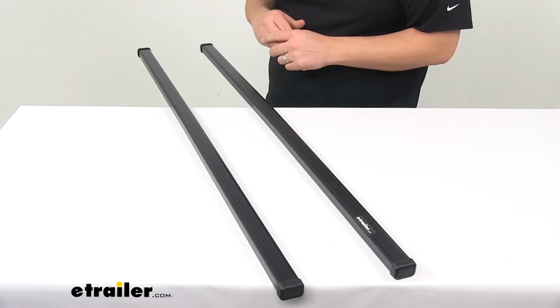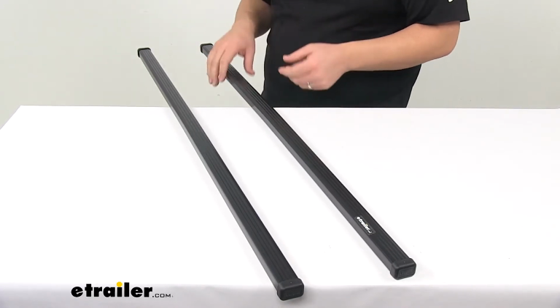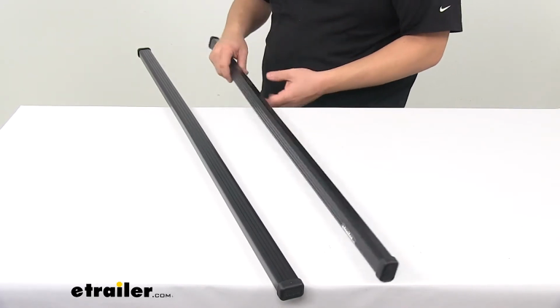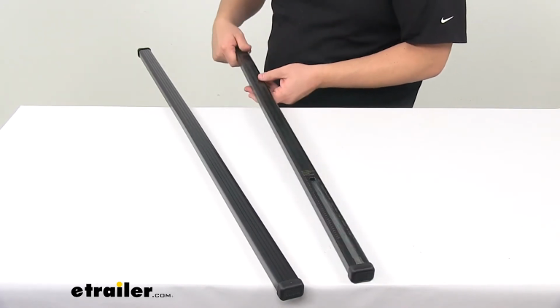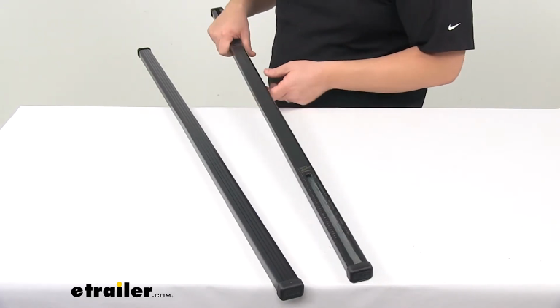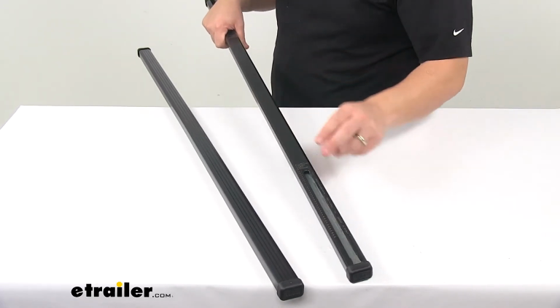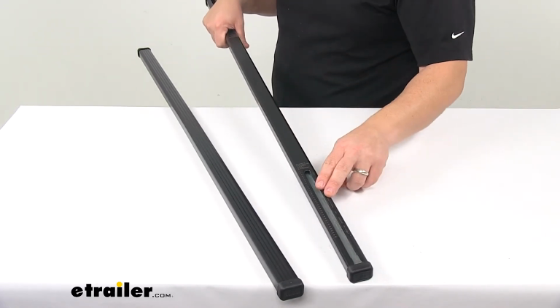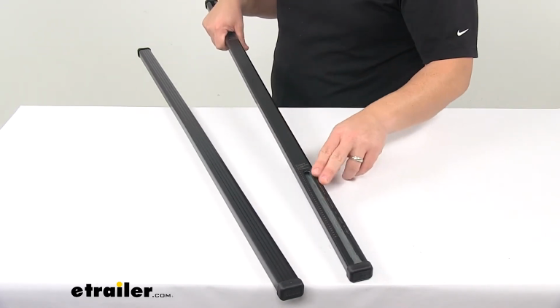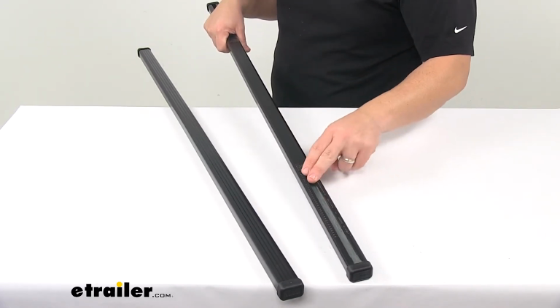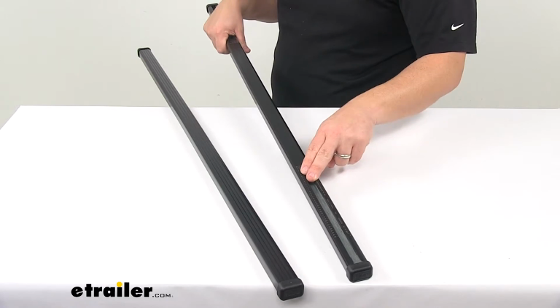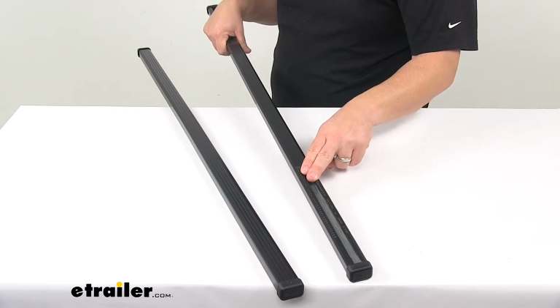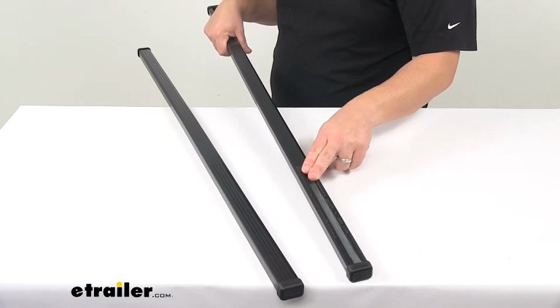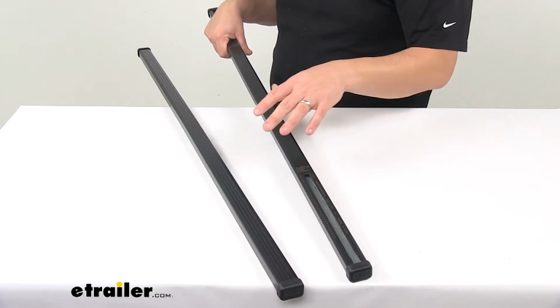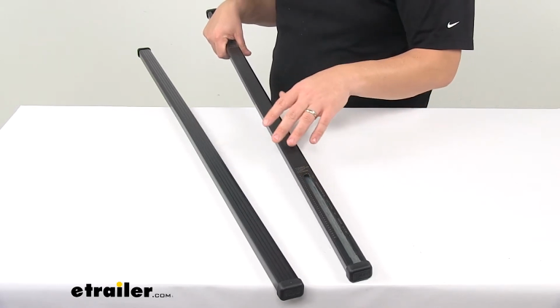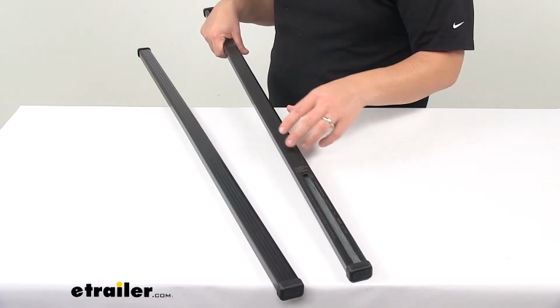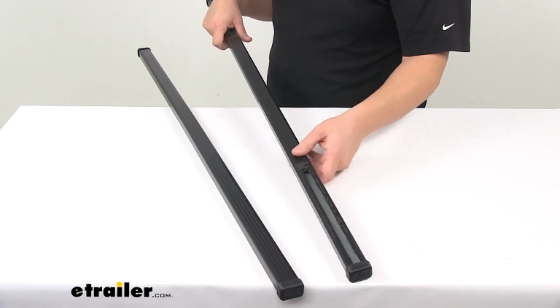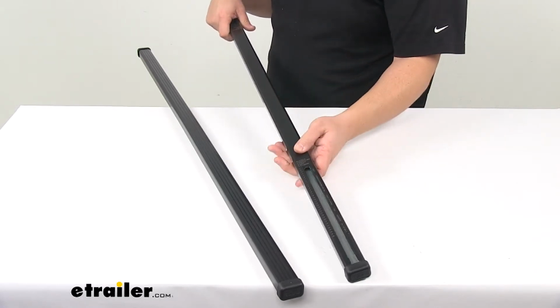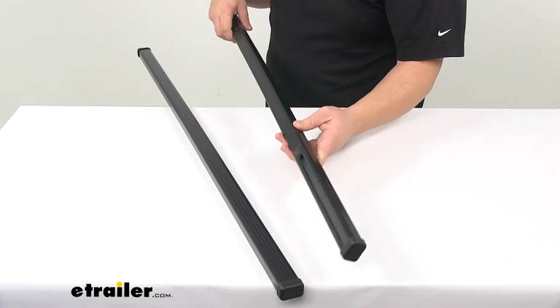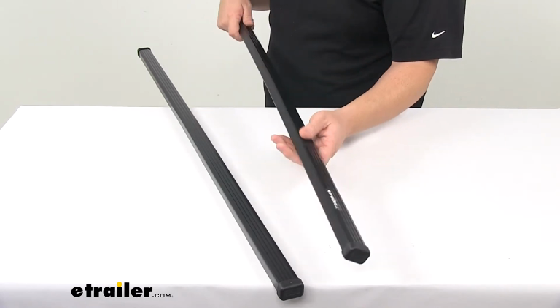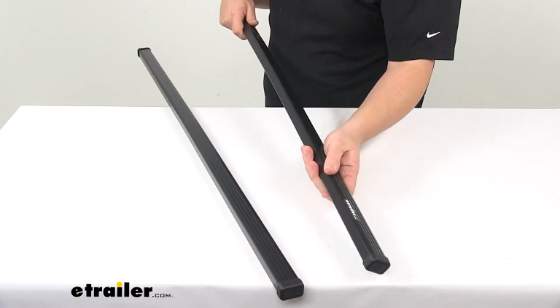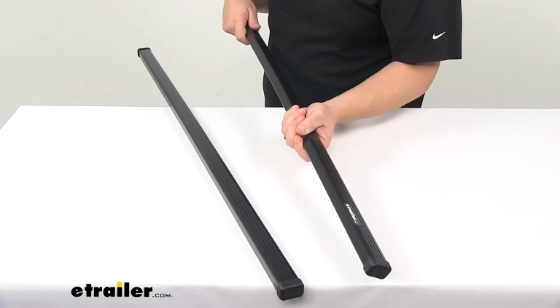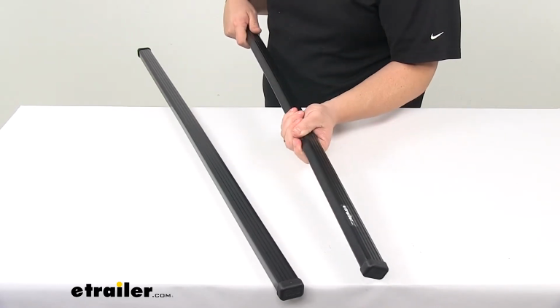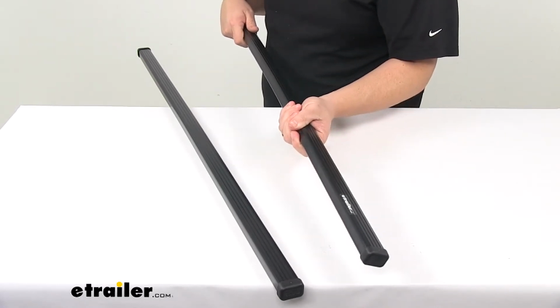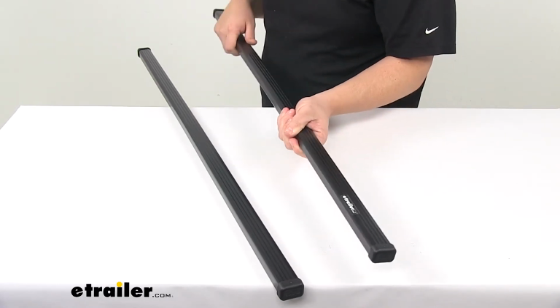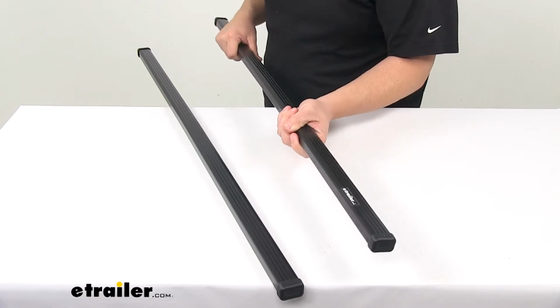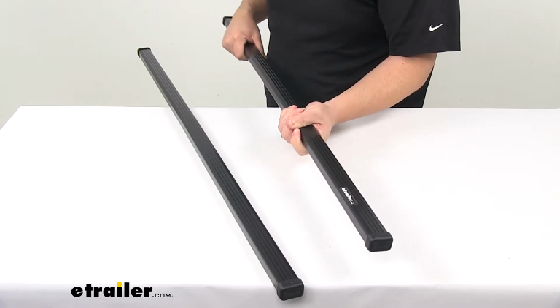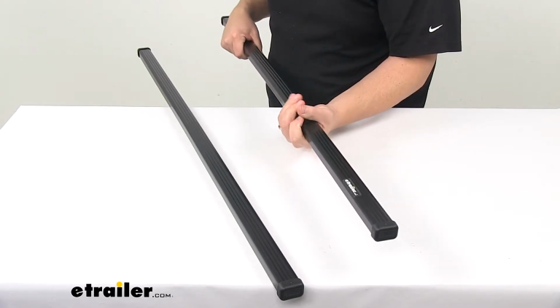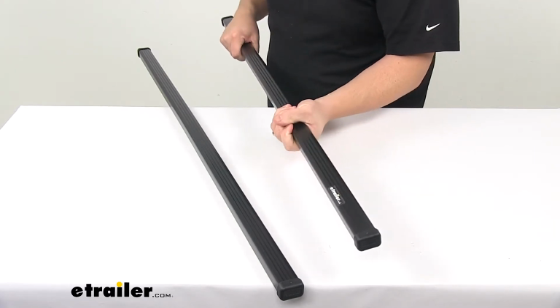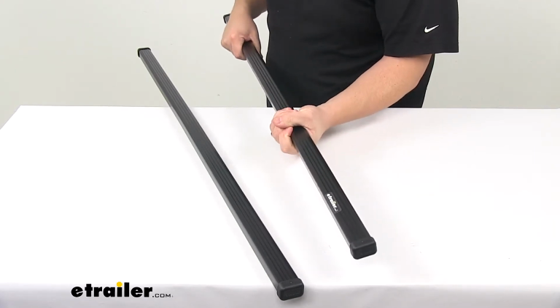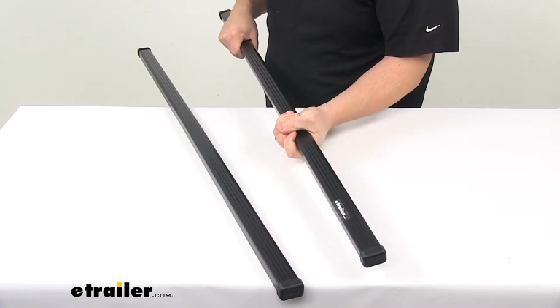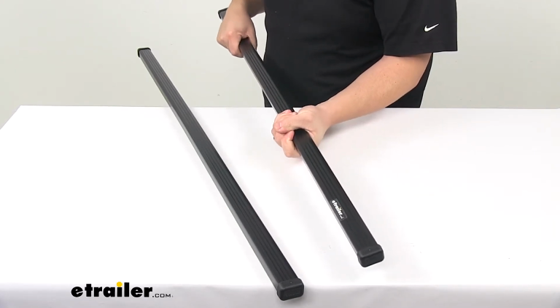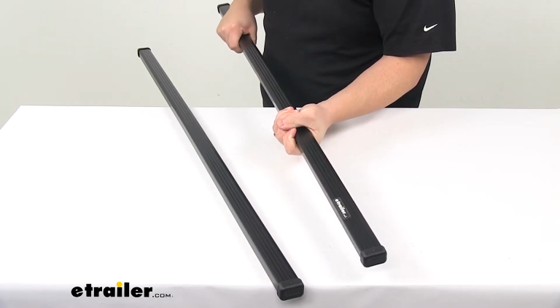We're looking at a heavy duty galvanized steel construction of each bar, and then there's a really nice polymer coating that provides grip for your cargo and protects your roof rack system.